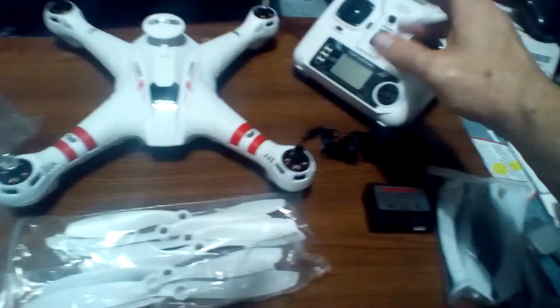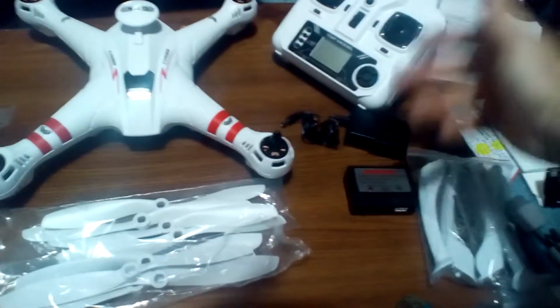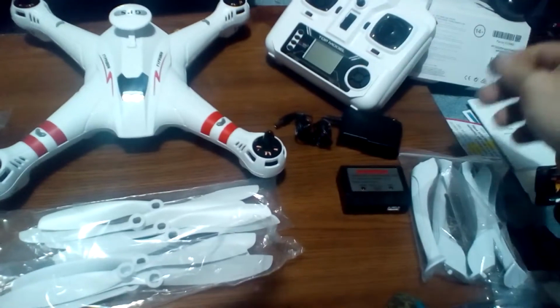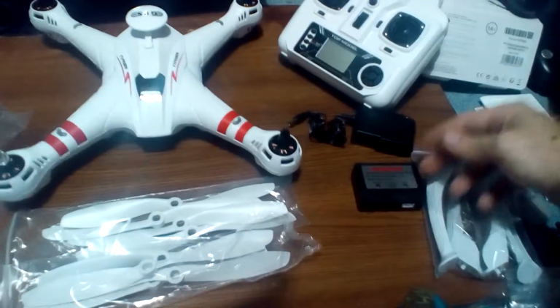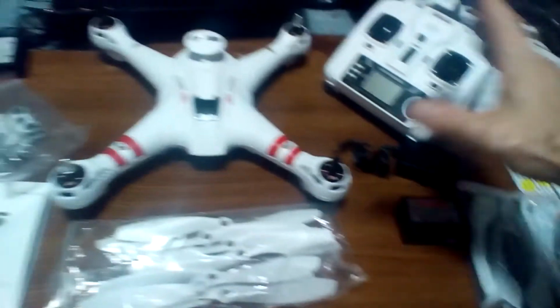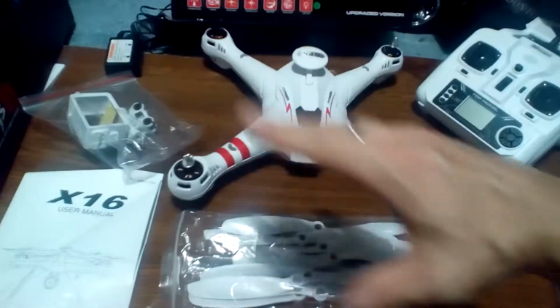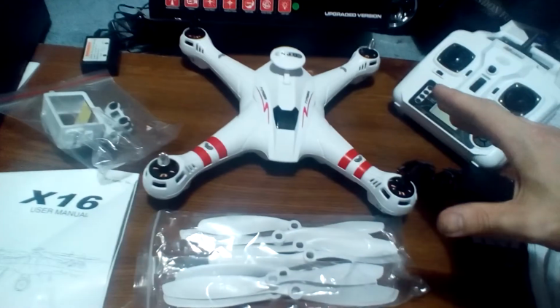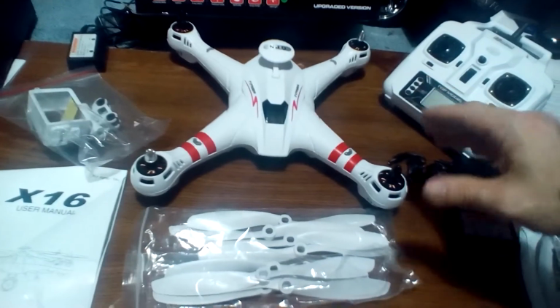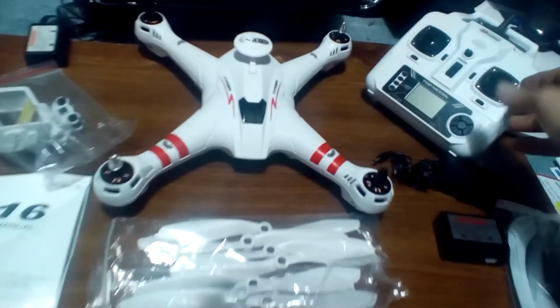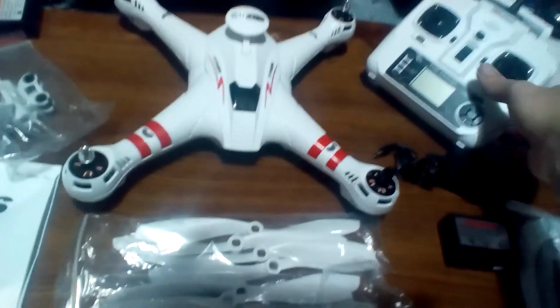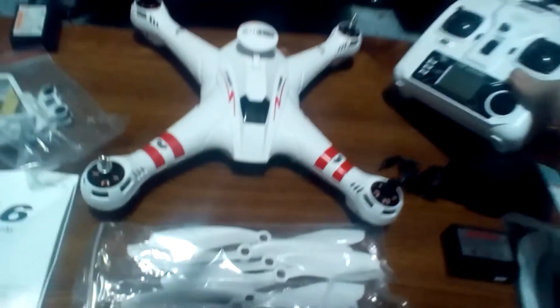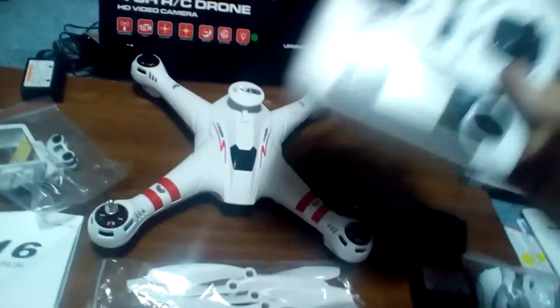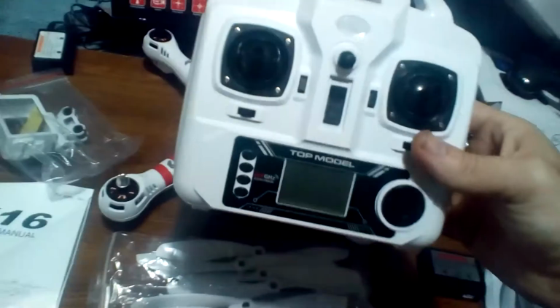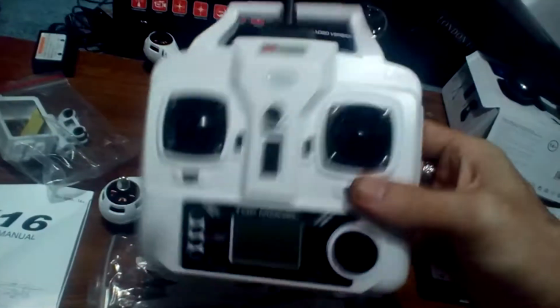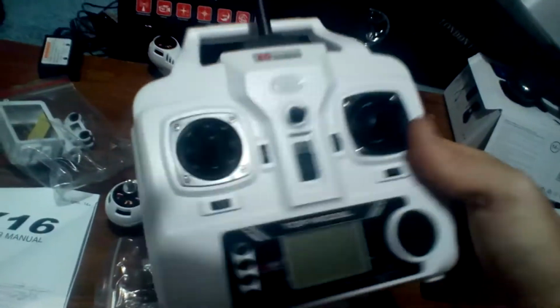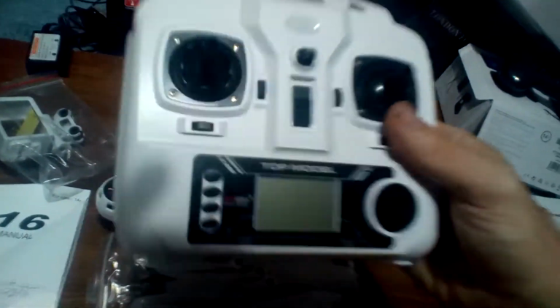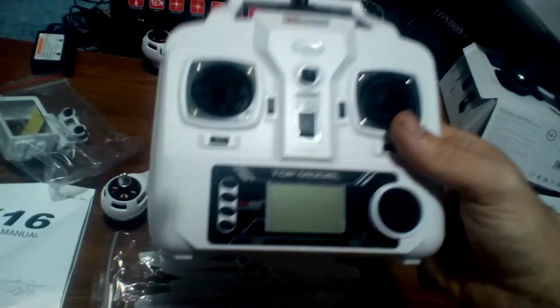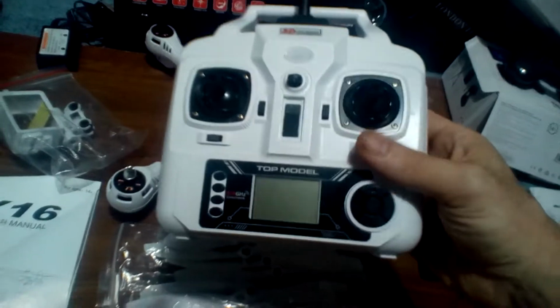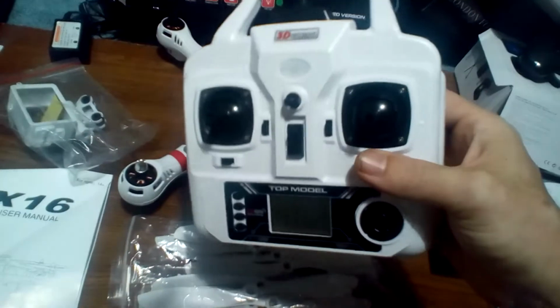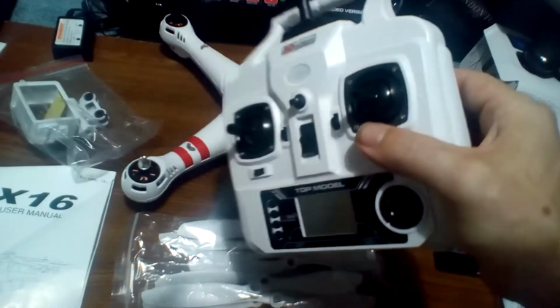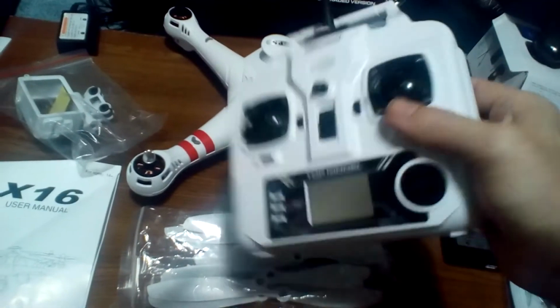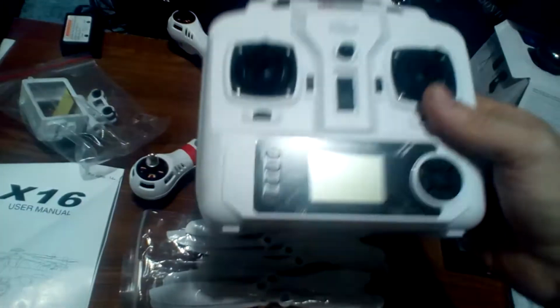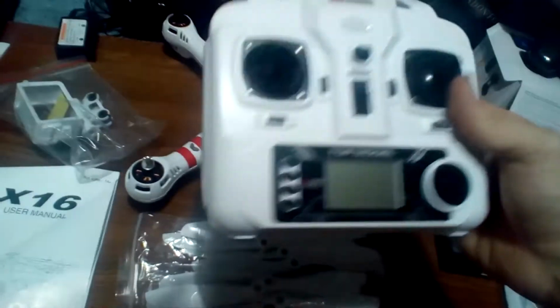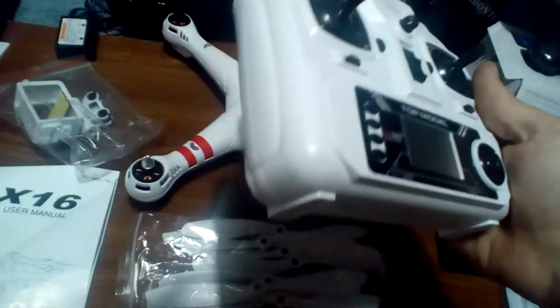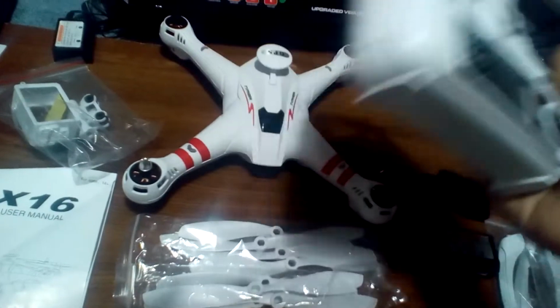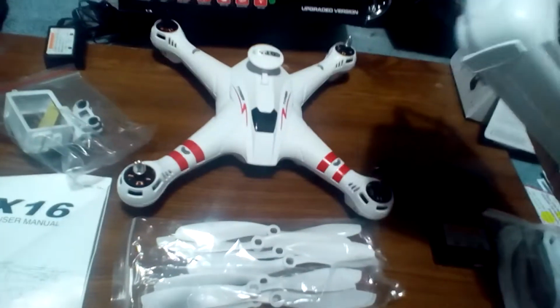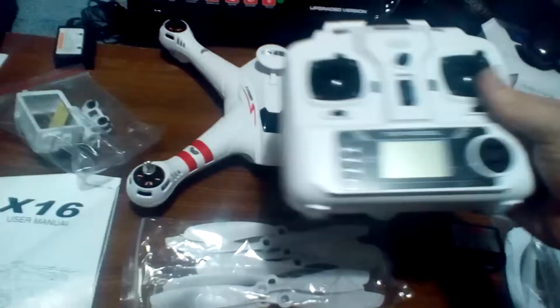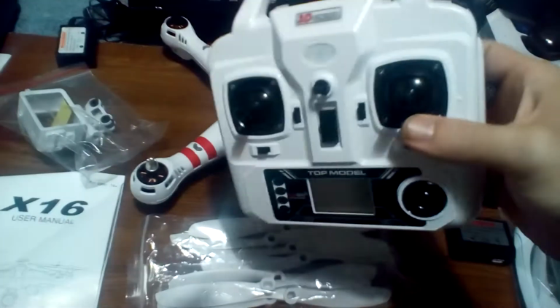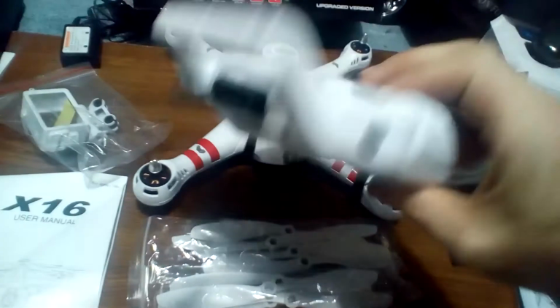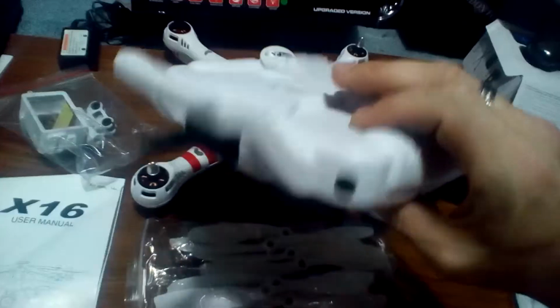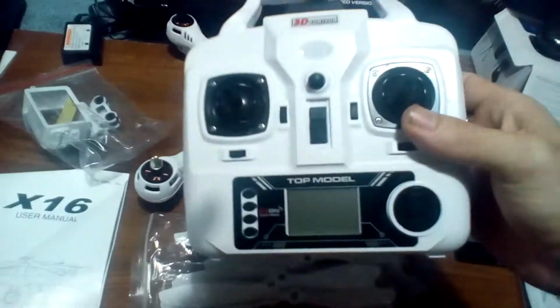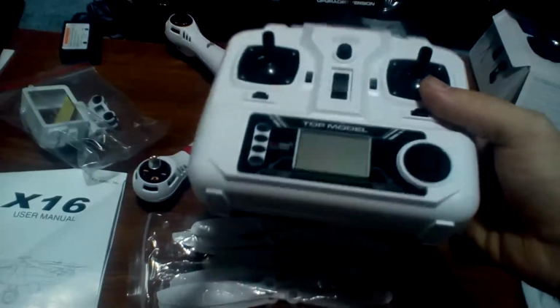In the box you get a controller, charger, and legs — that's all that I got here. The controller is really light, which concerns me a little bit, but as long as it works, no issues. This is a really light controller.